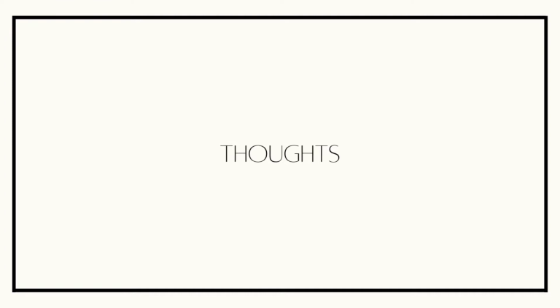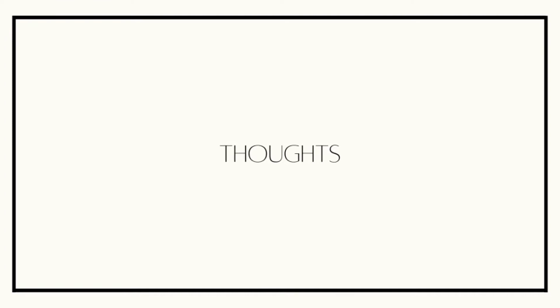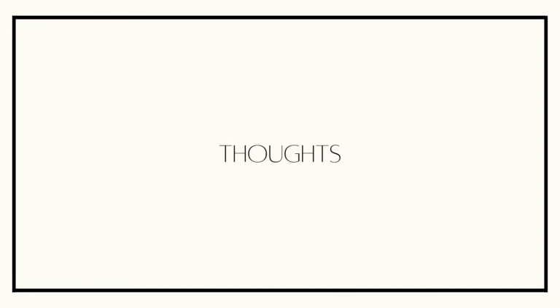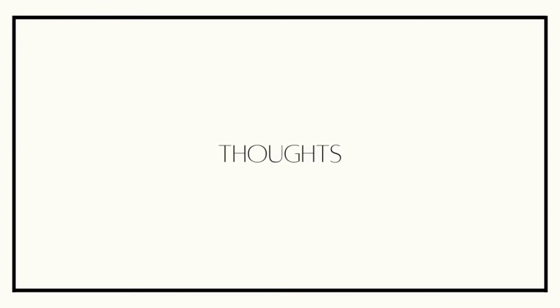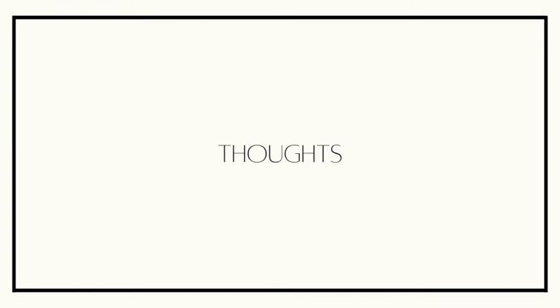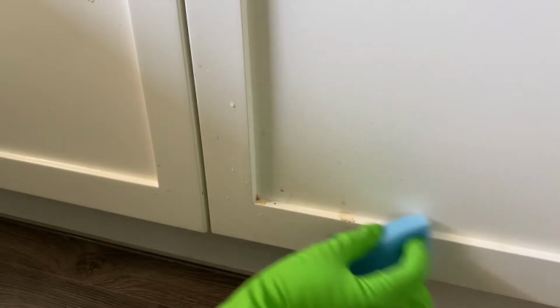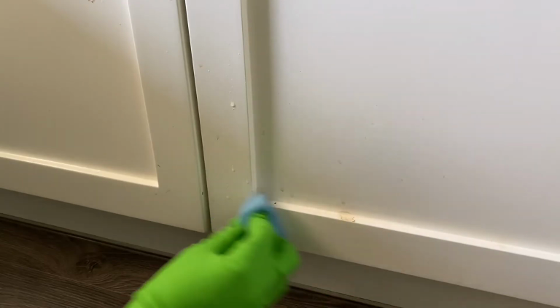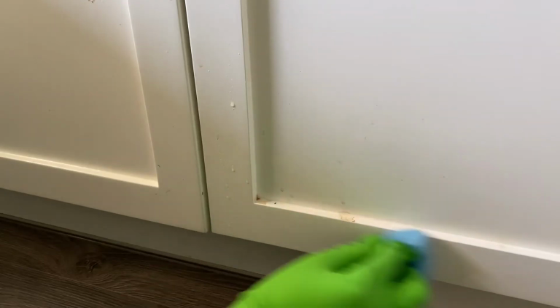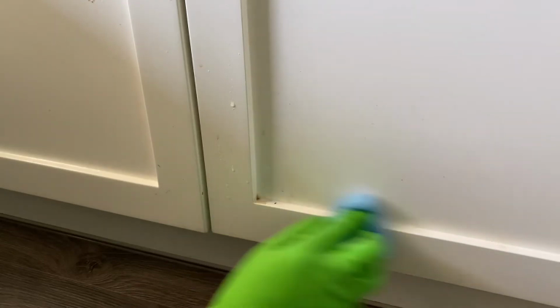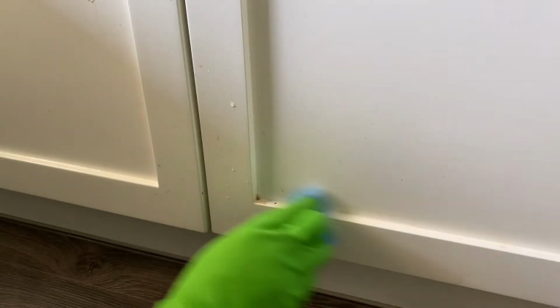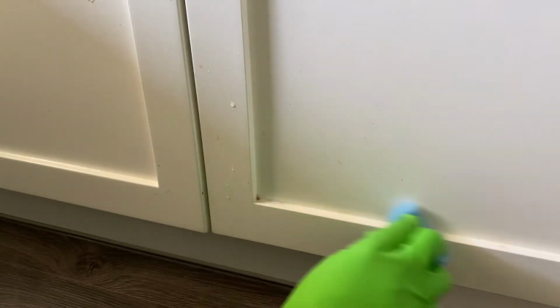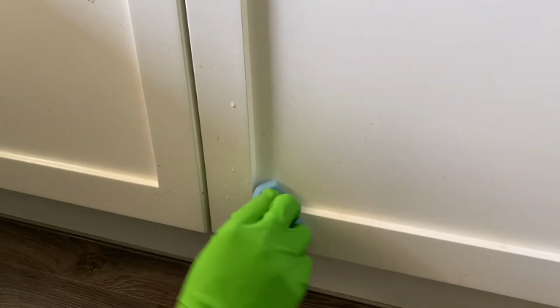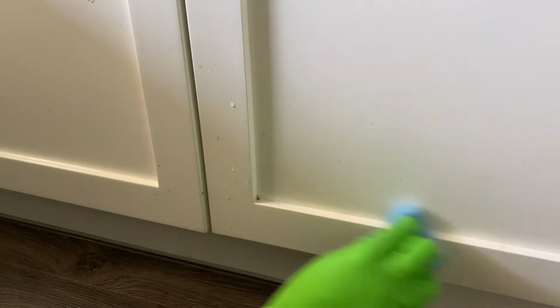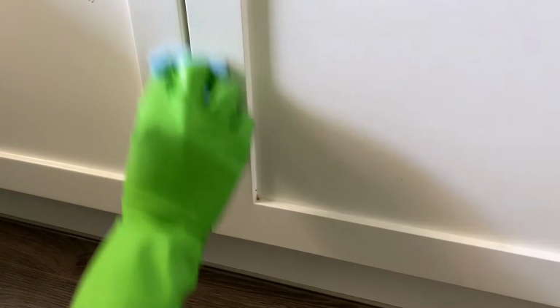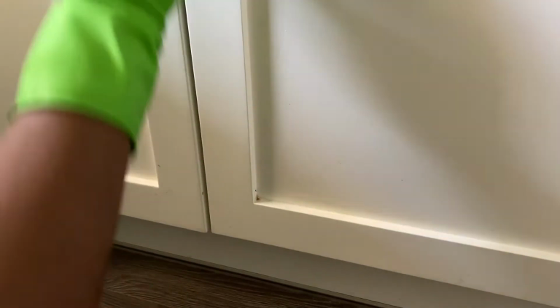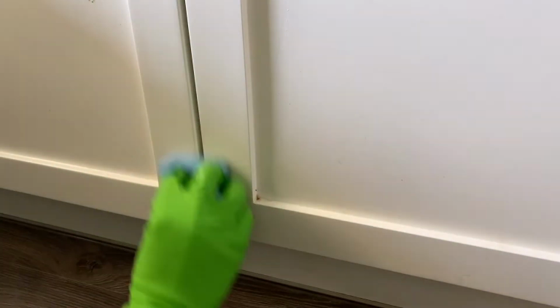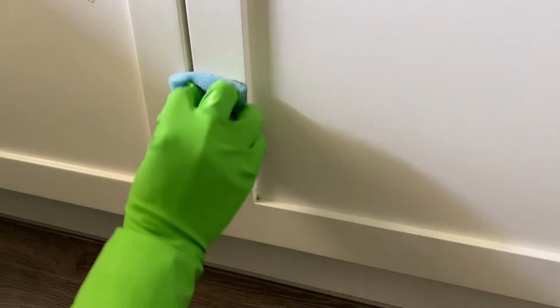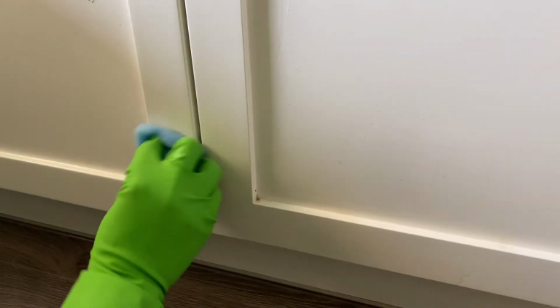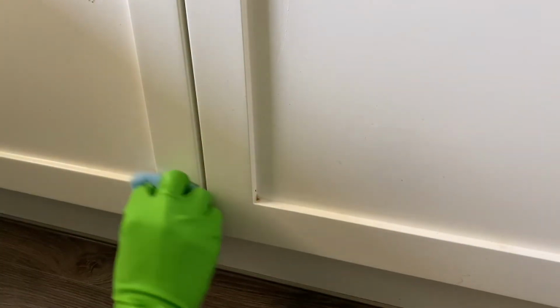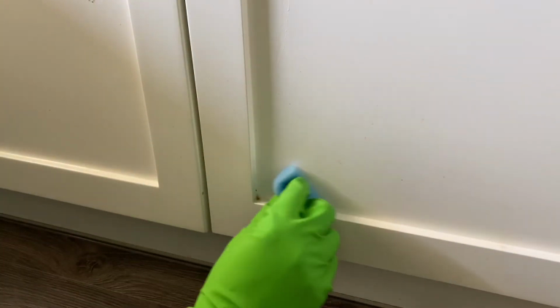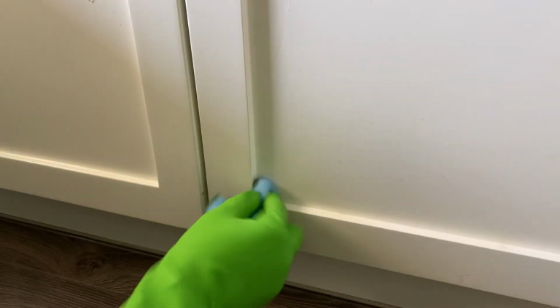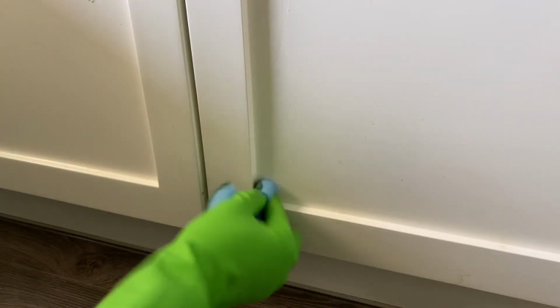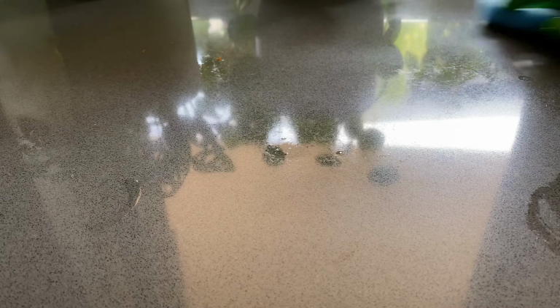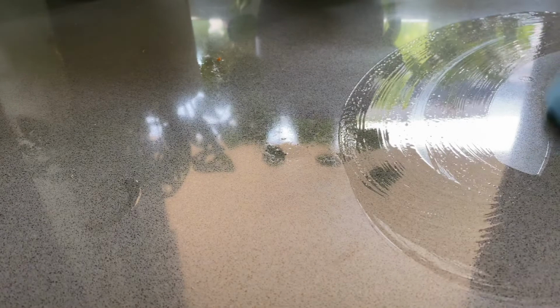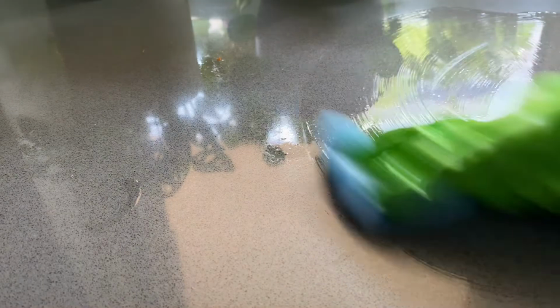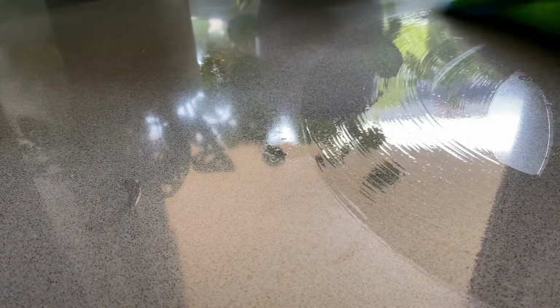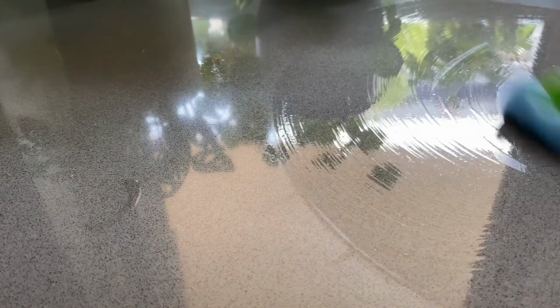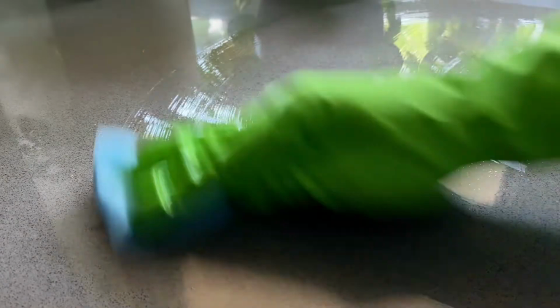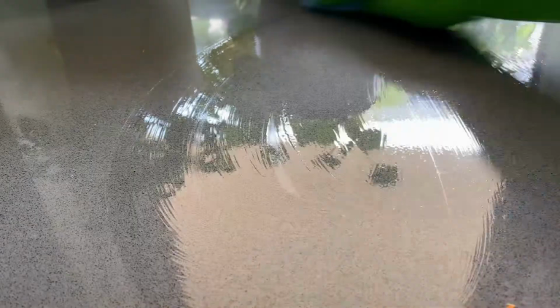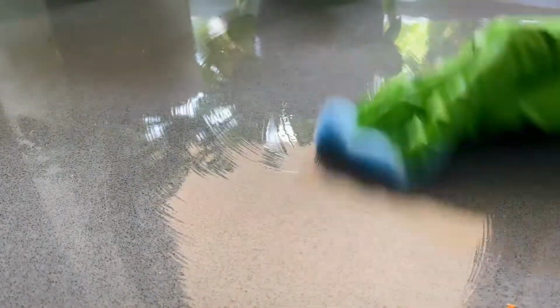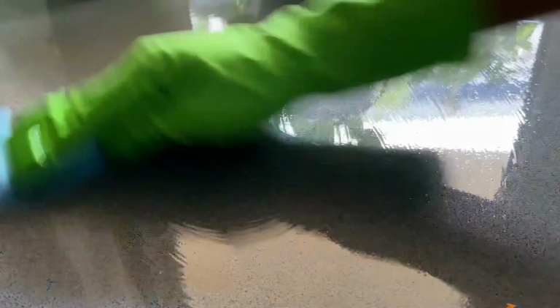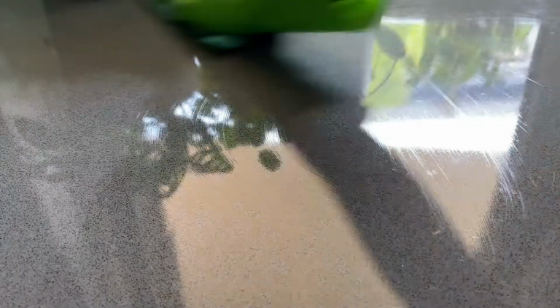It doesn't really foam either, so if you're someone that enjoys the sensory sensation of foam and bubbles then this is definitely not for you — but bubbles and foam don't necessarily make a good cleaning product.